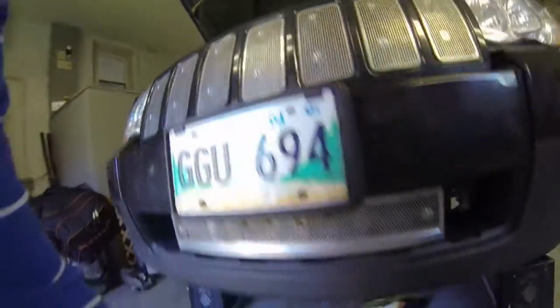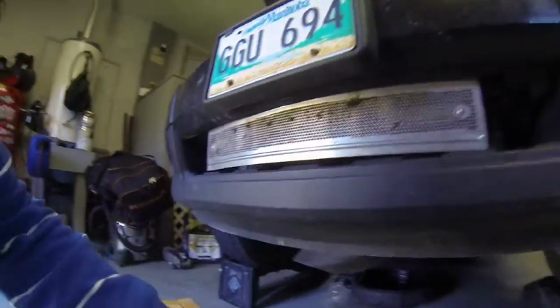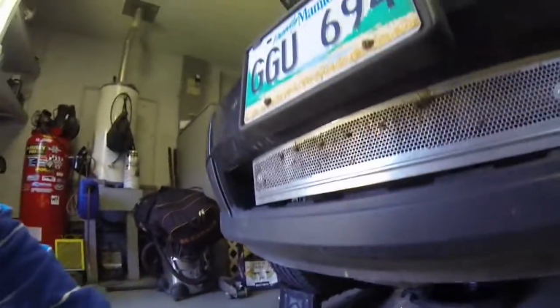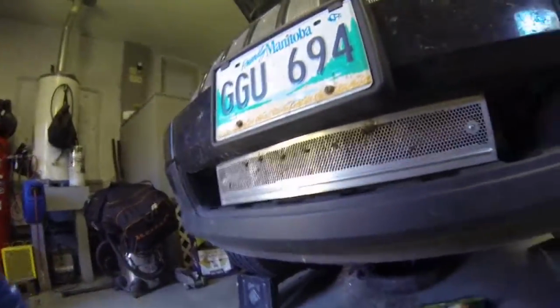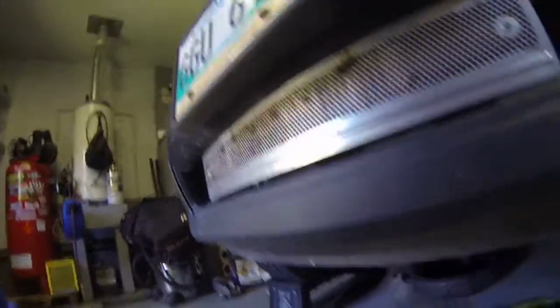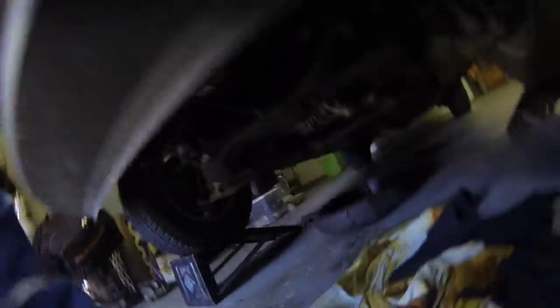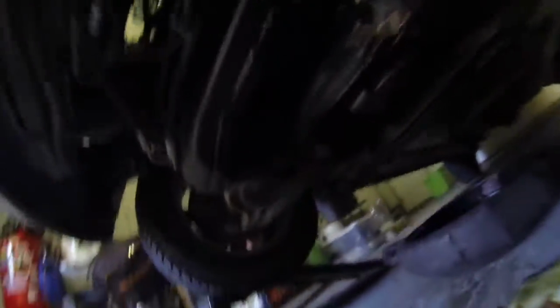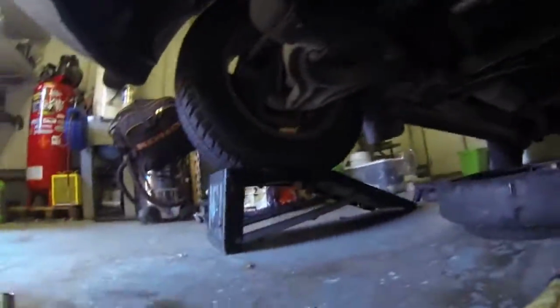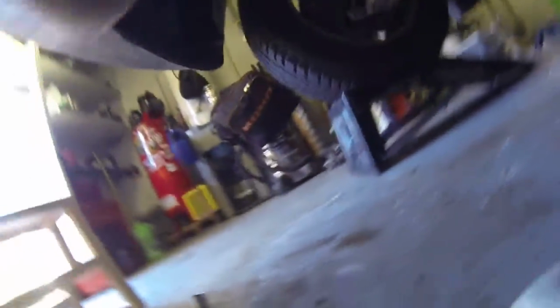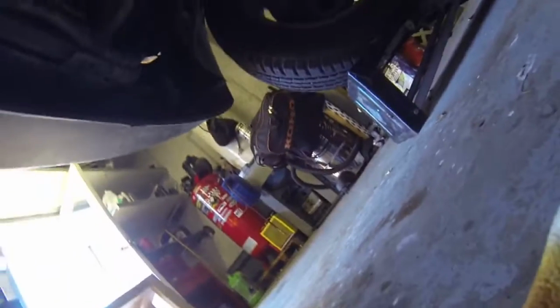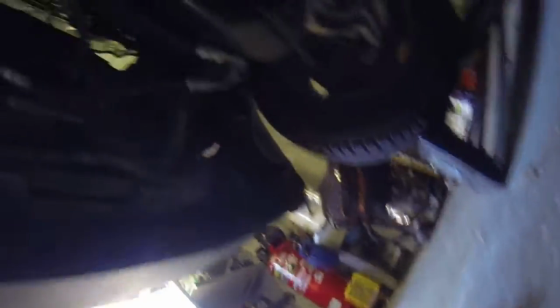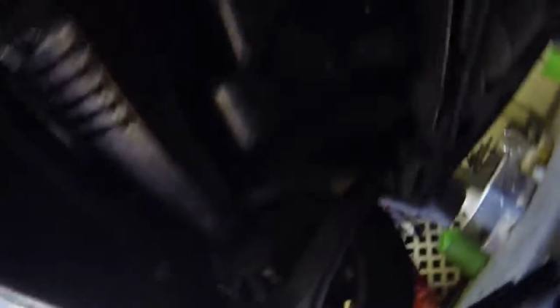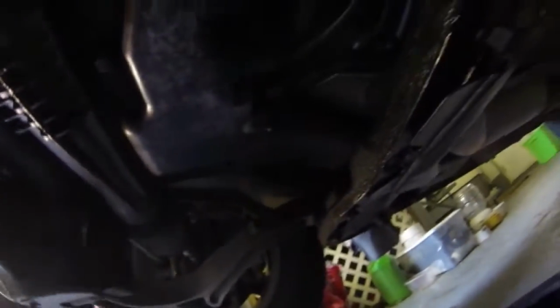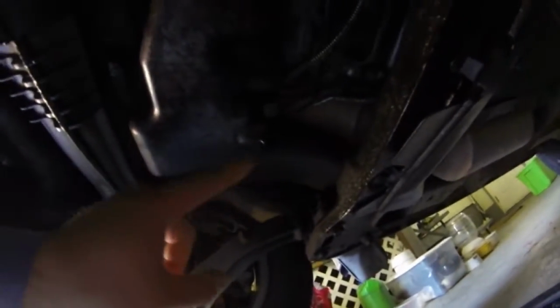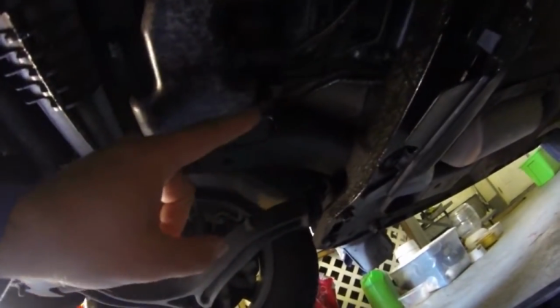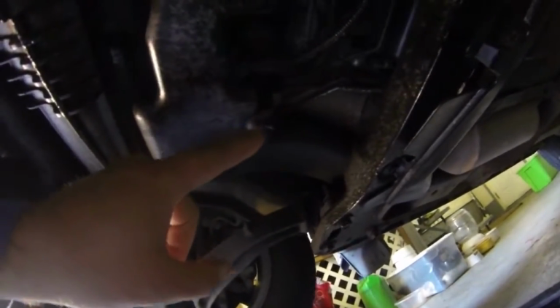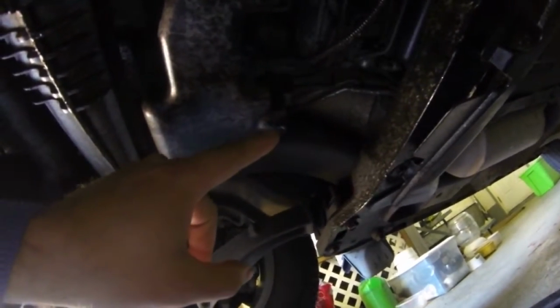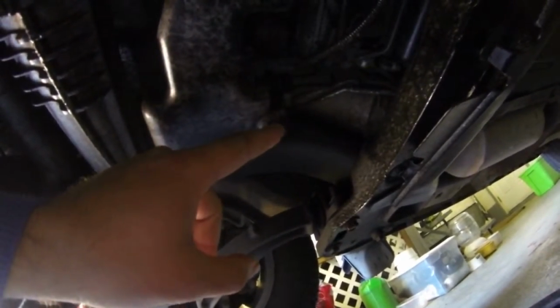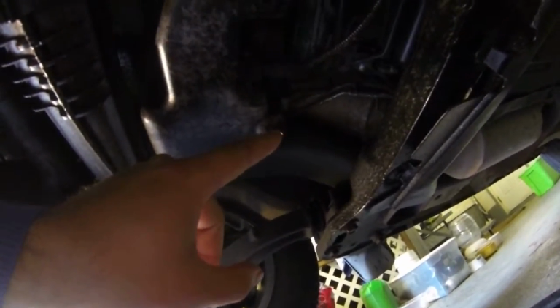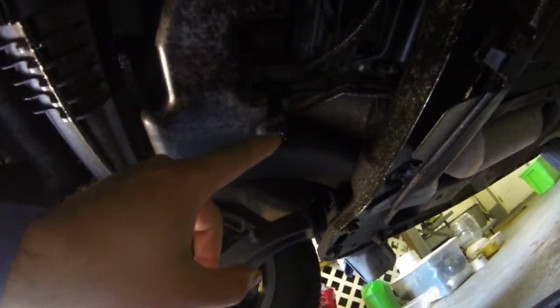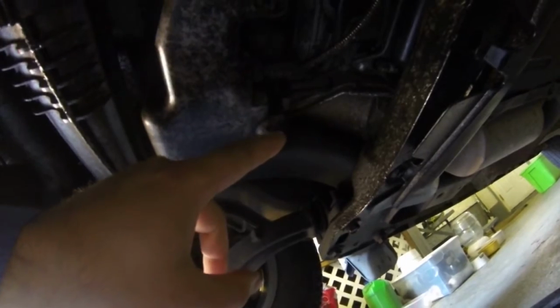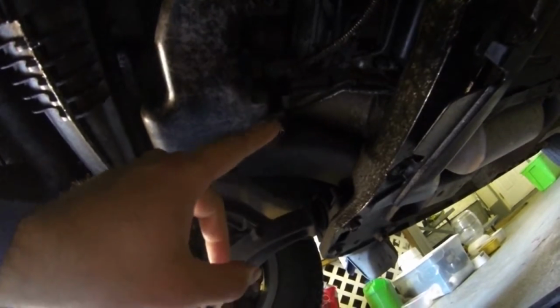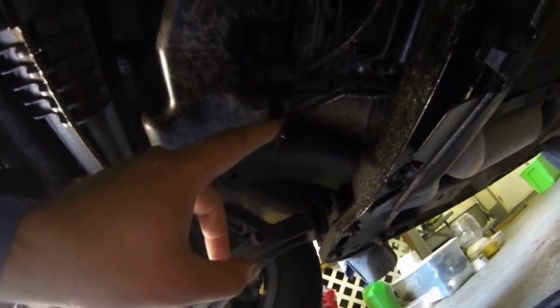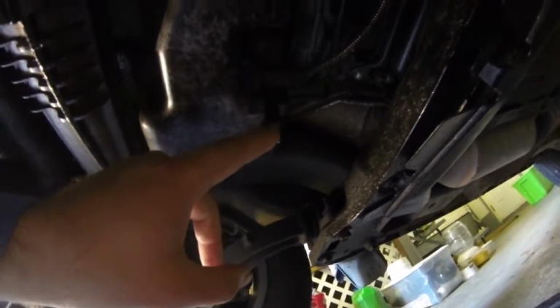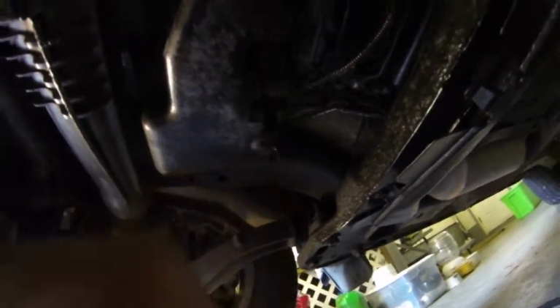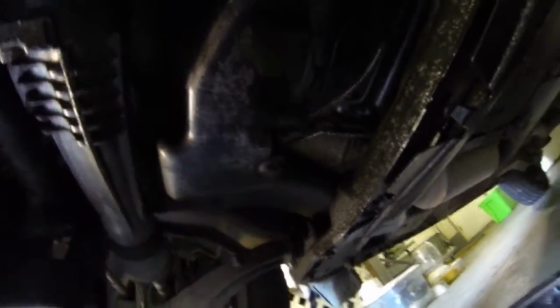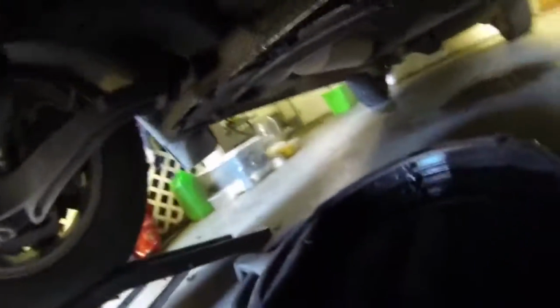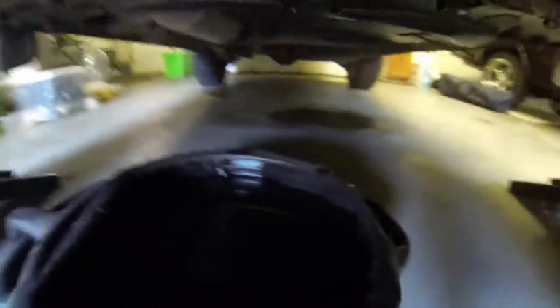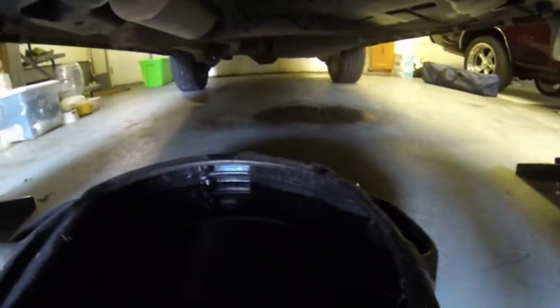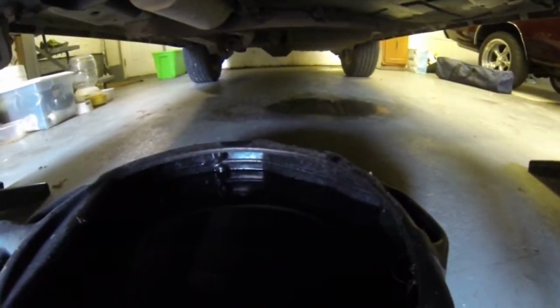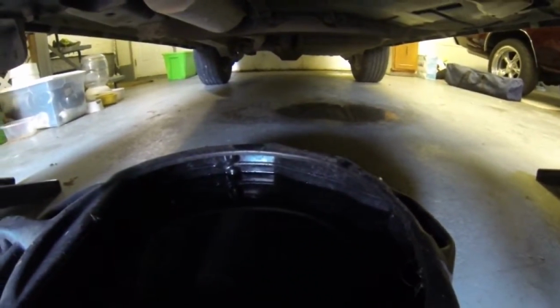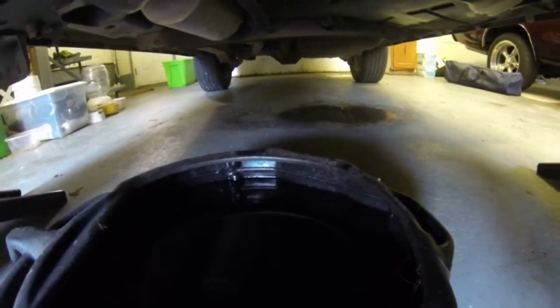So to drain the oil, pretty straightforward. Gotta go underneath and you got your hole right there. Take the bolts out and you'll have about 10 liters of oil.